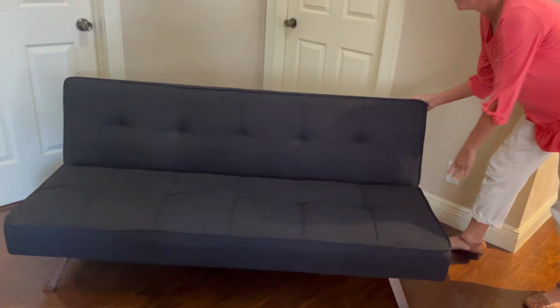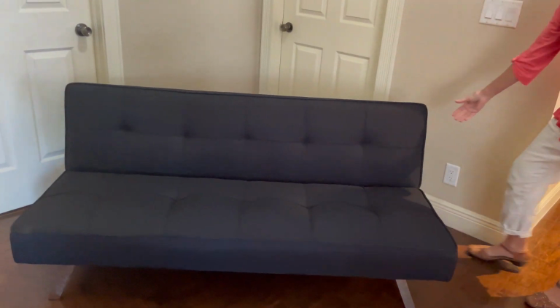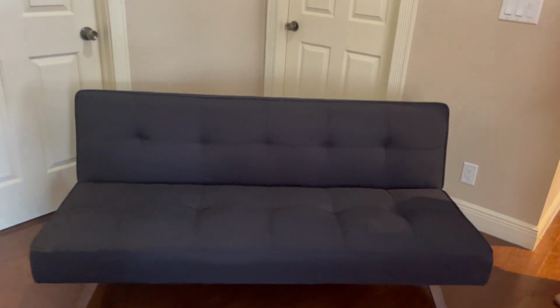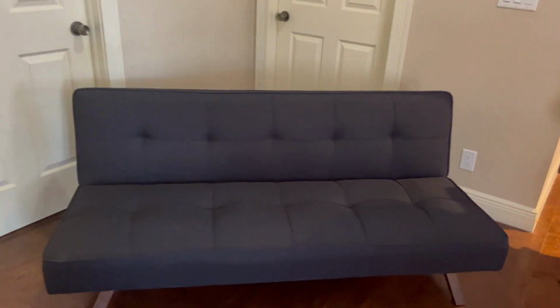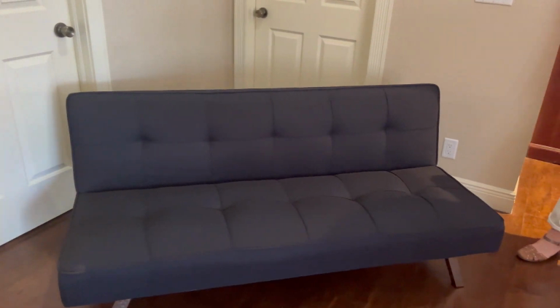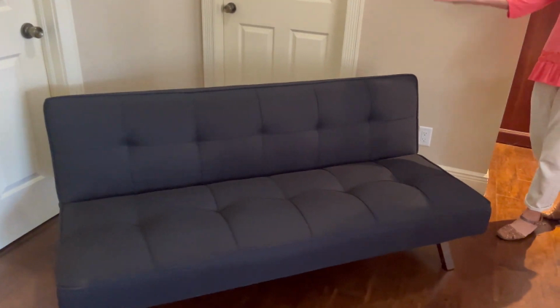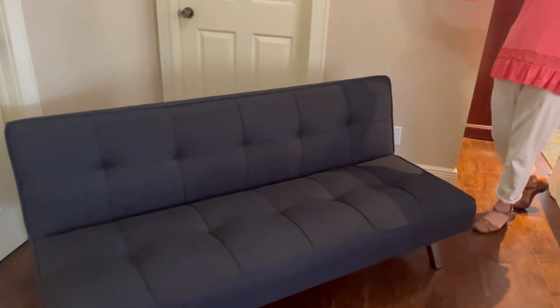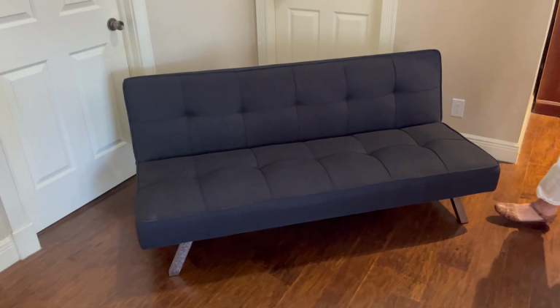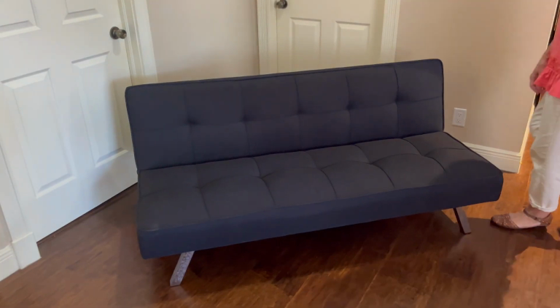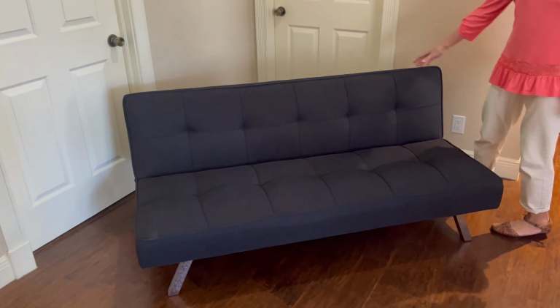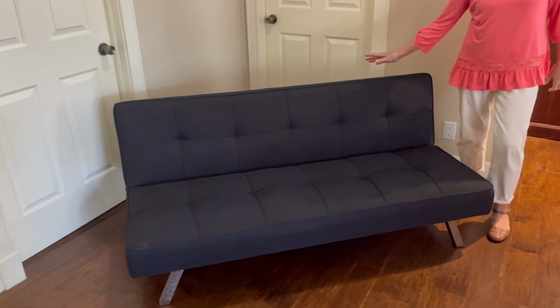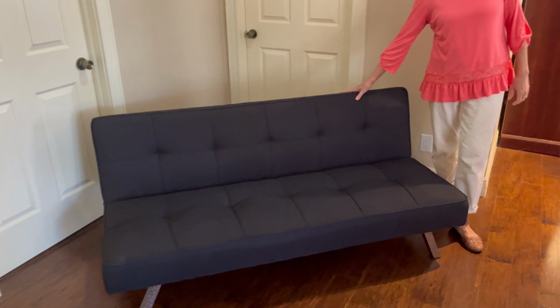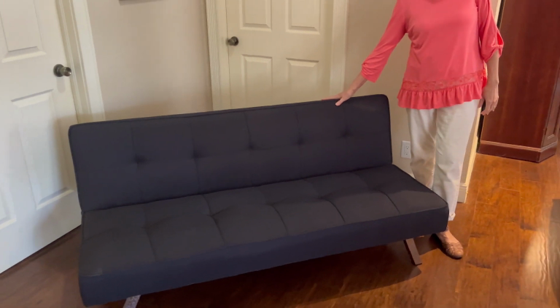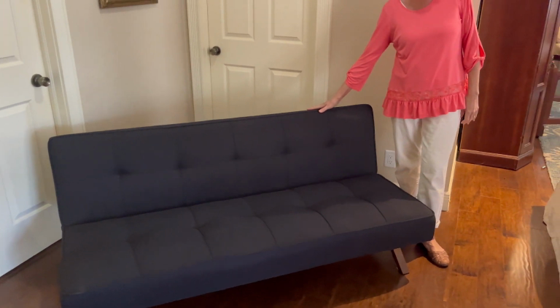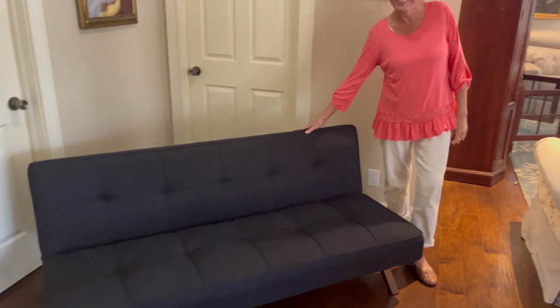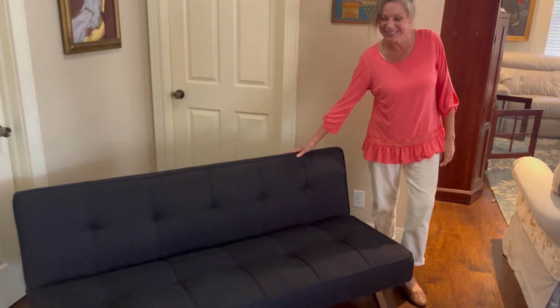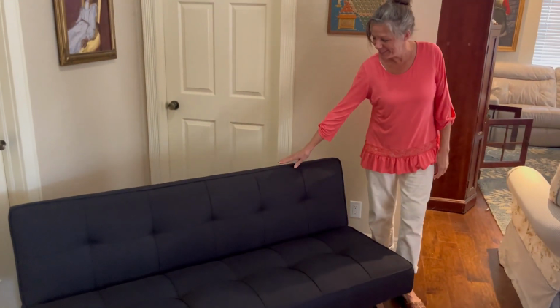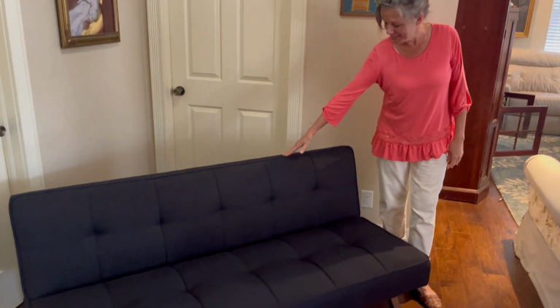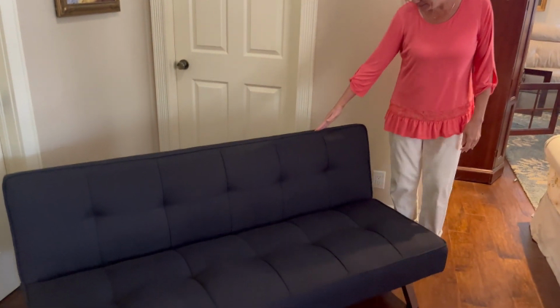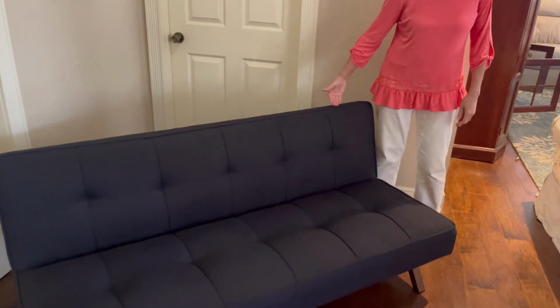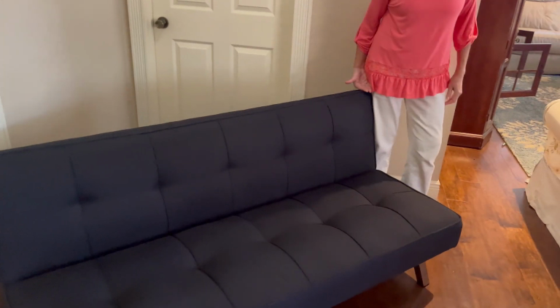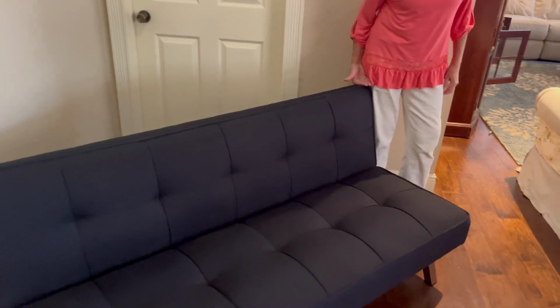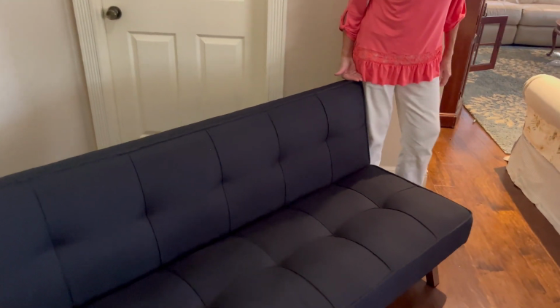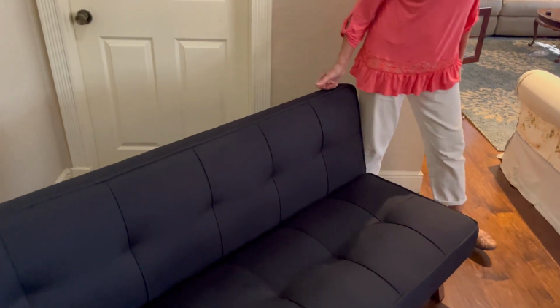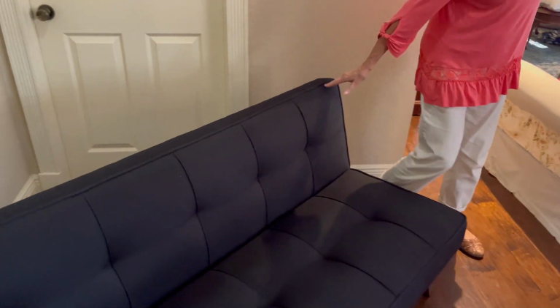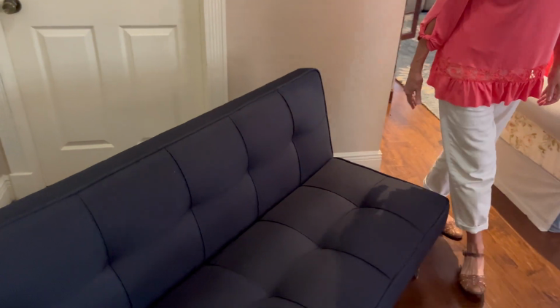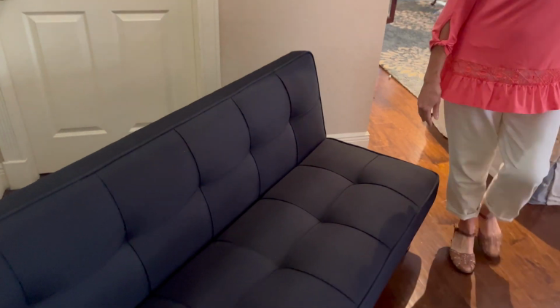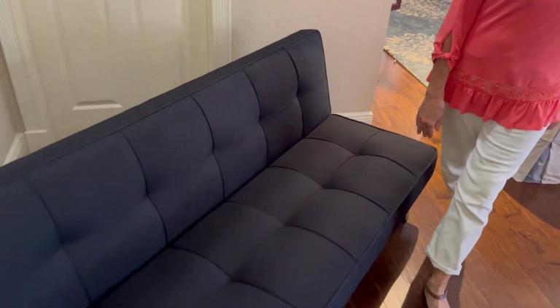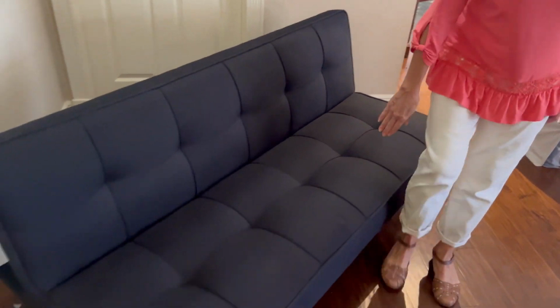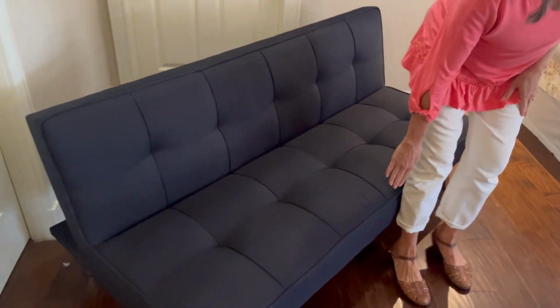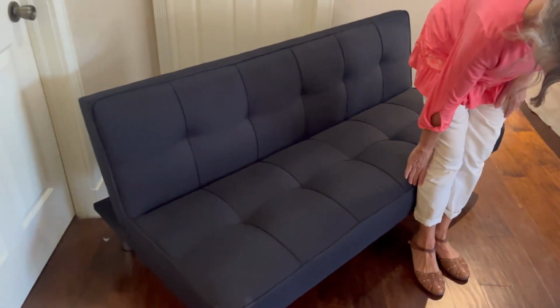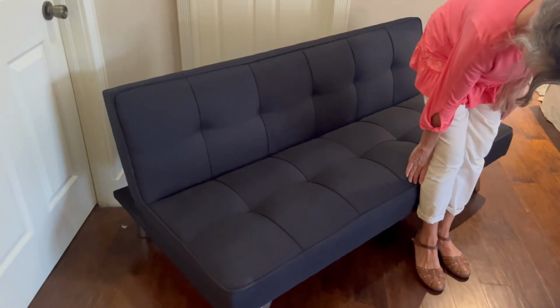The back comes back up easily to turn right back into a couch. So if you live in an apartment or any place that's short on space, I think you'll be happy with this compact size Serta Convertible Sofa.